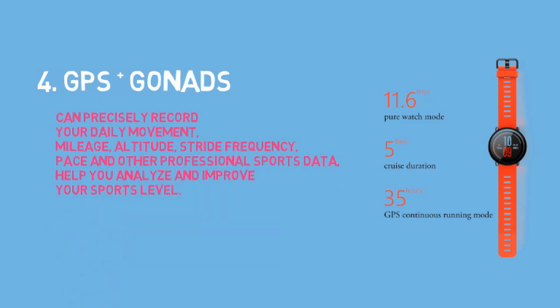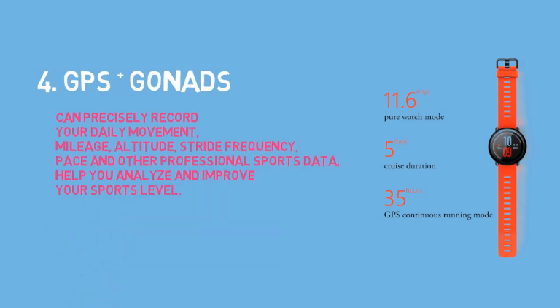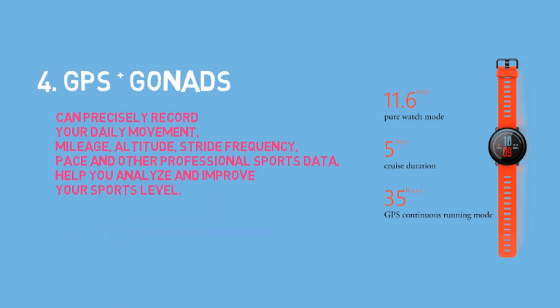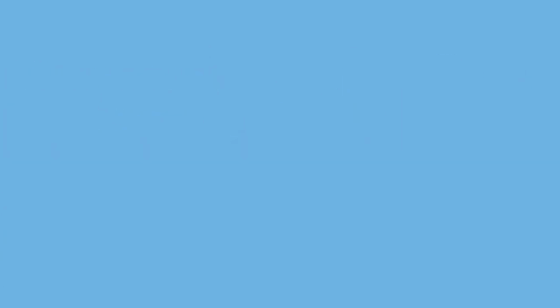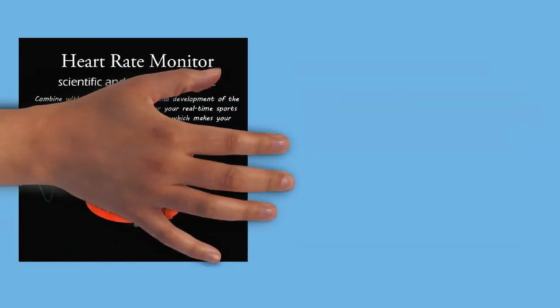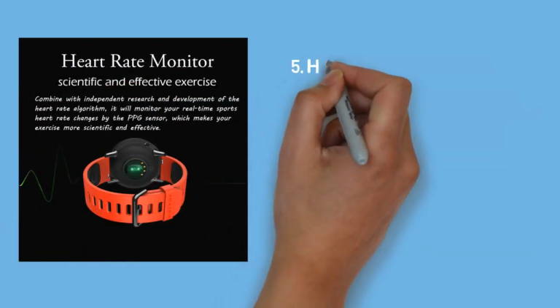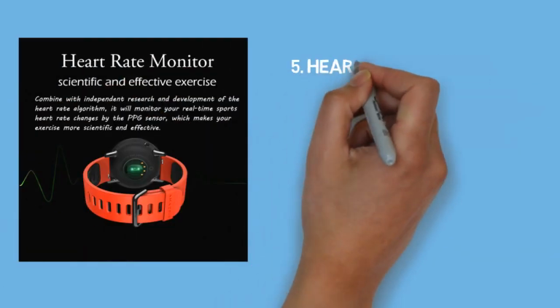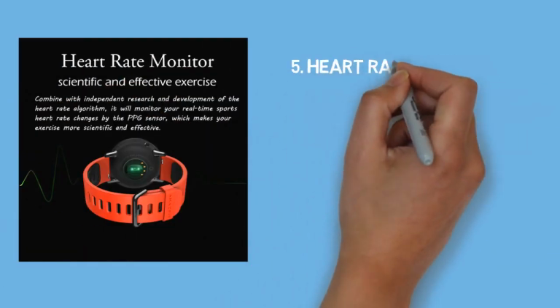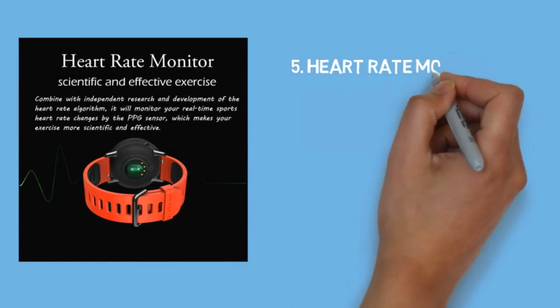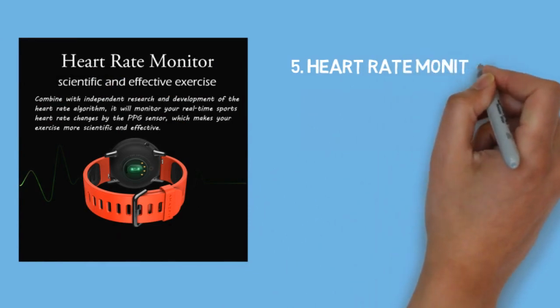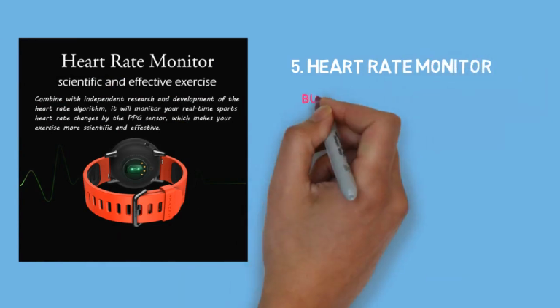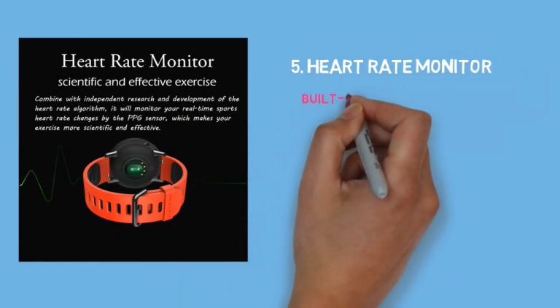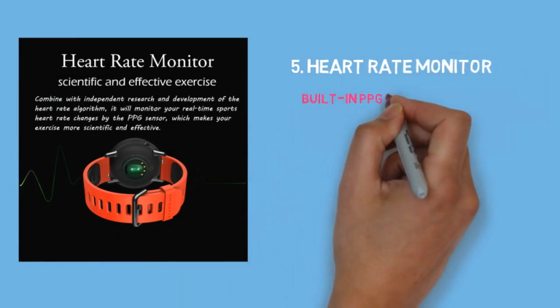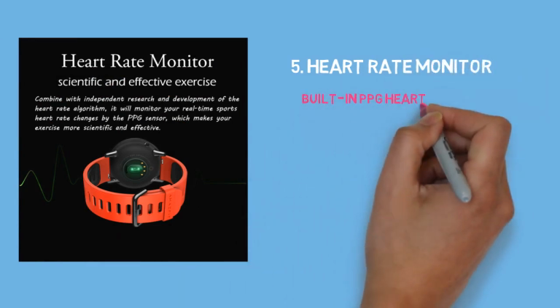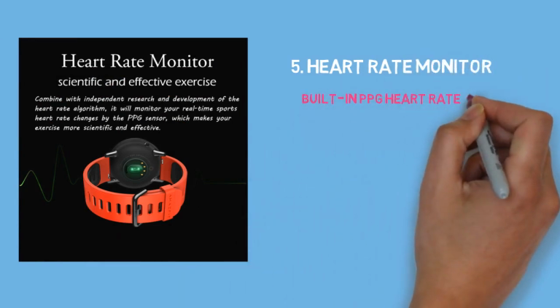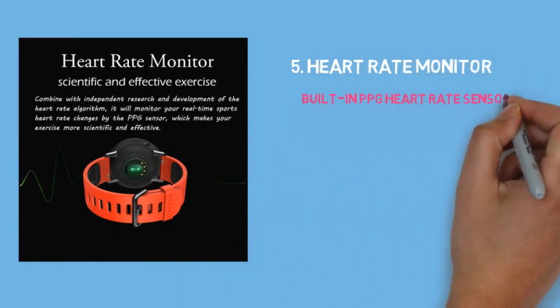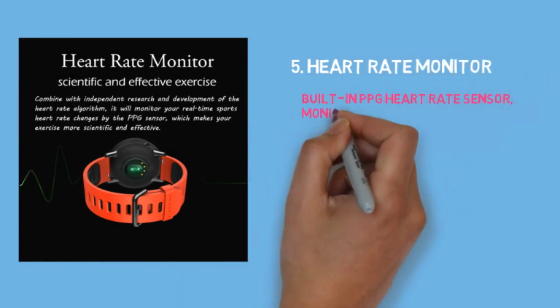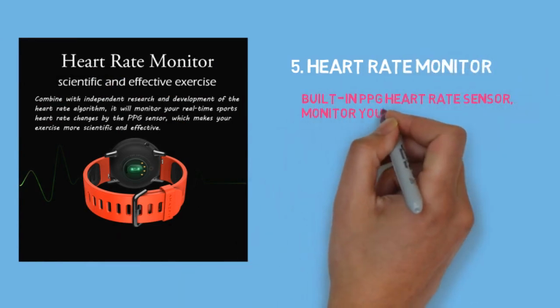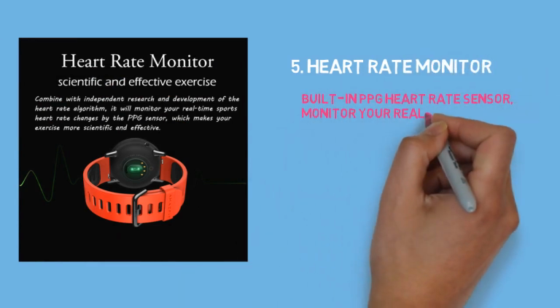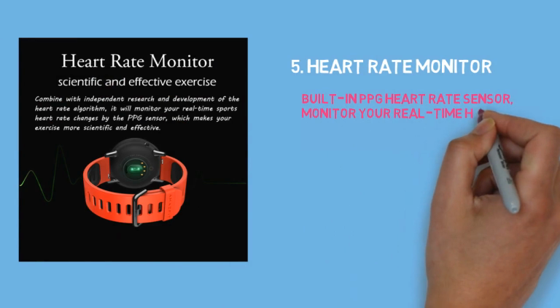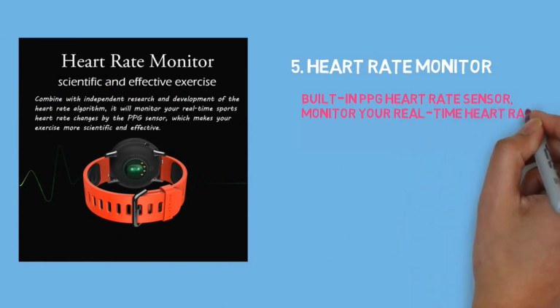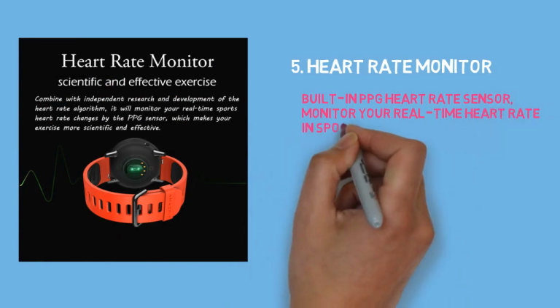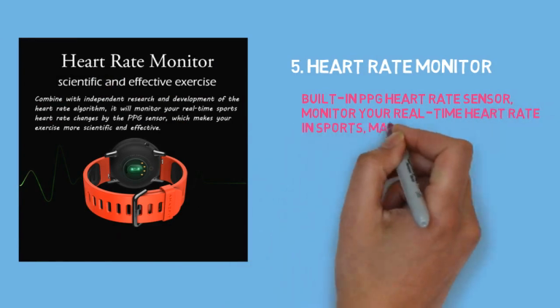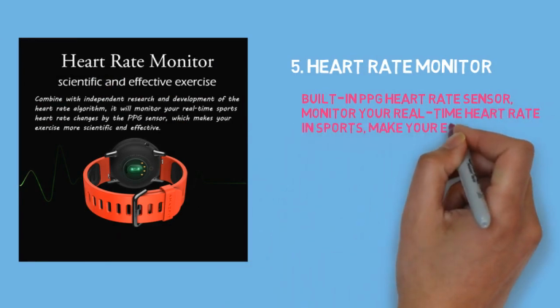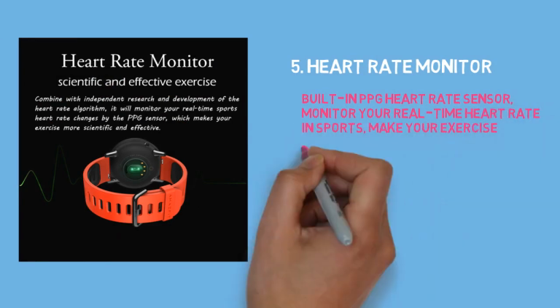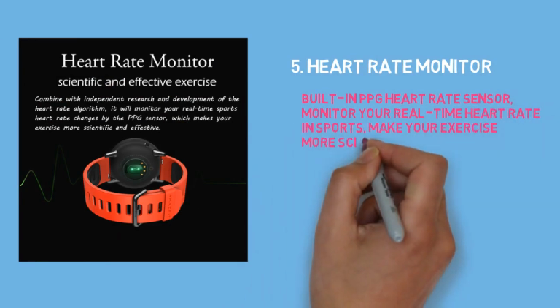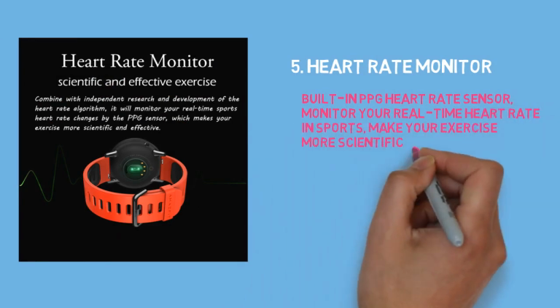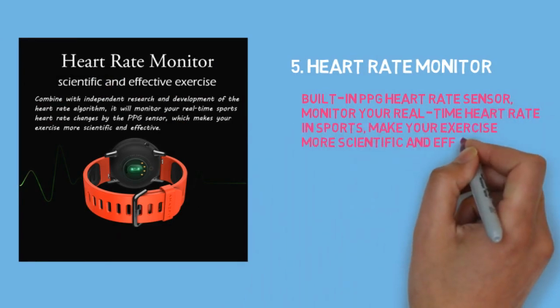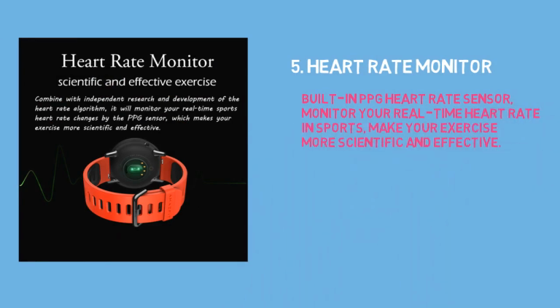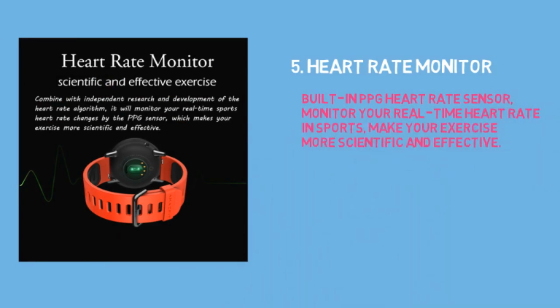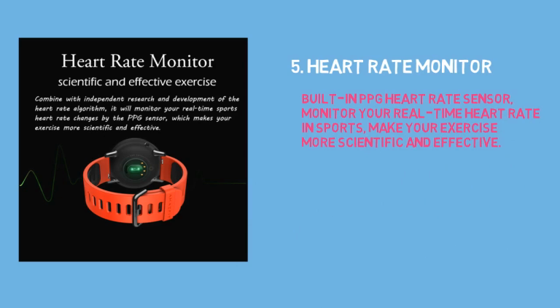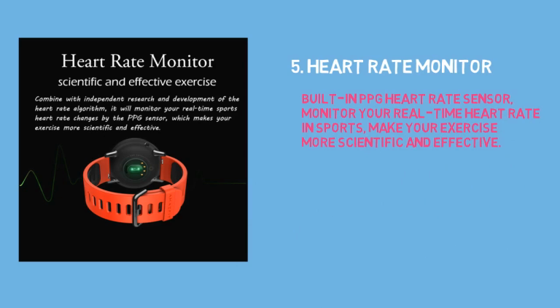5. Heart rate monitor. Built-in PPG heart rate sensor monitors your real-time heart rate during sports, making your exercise more scientific and effective.